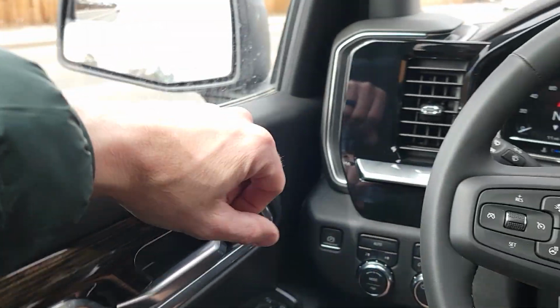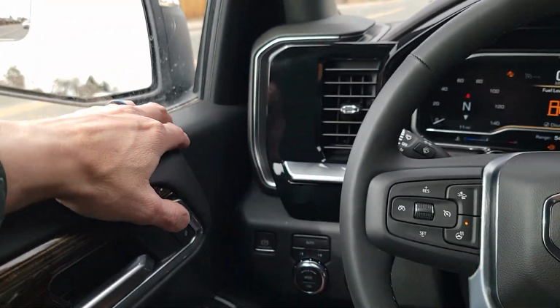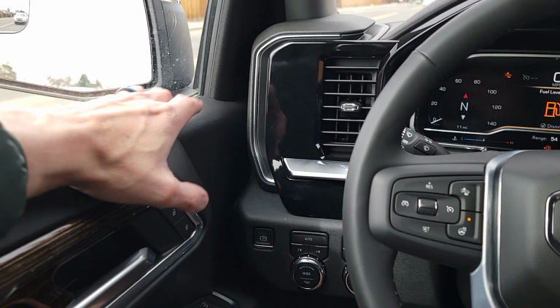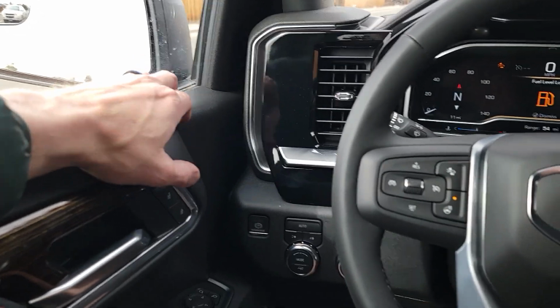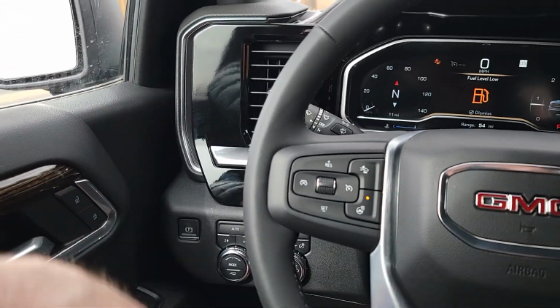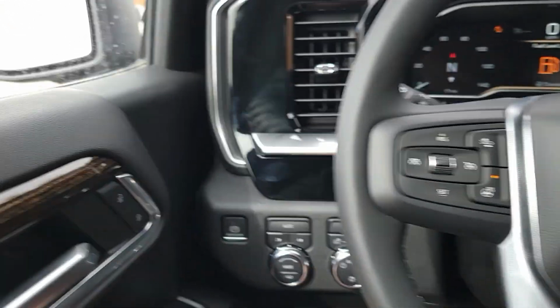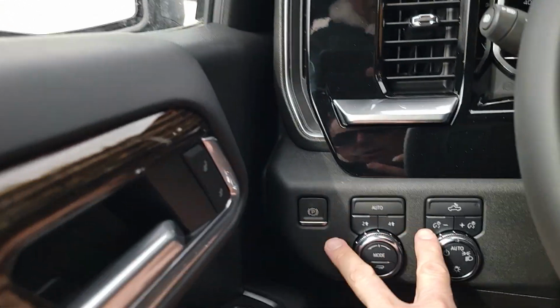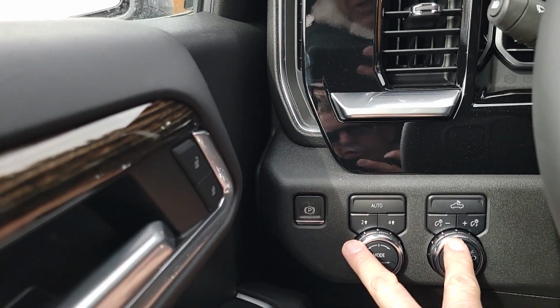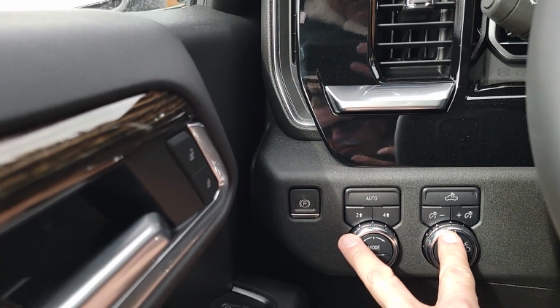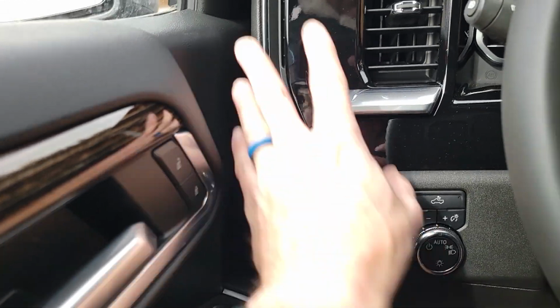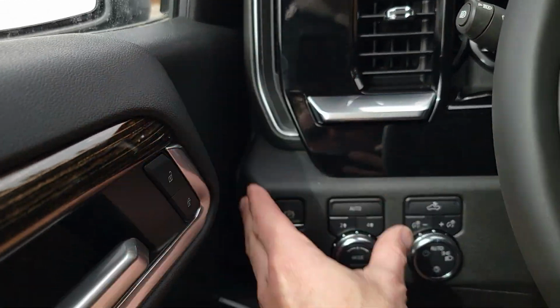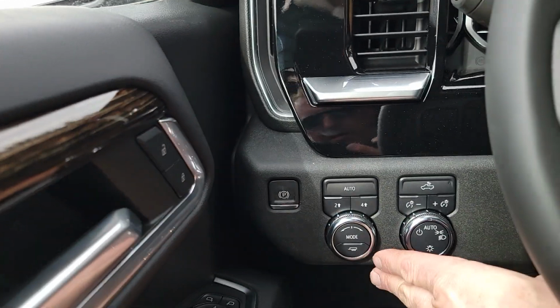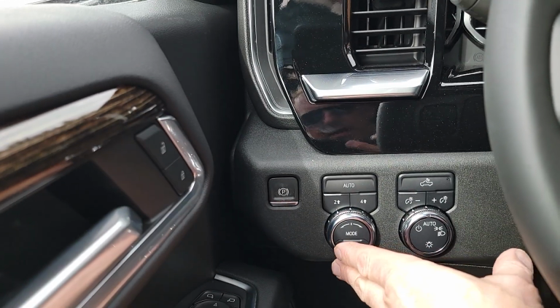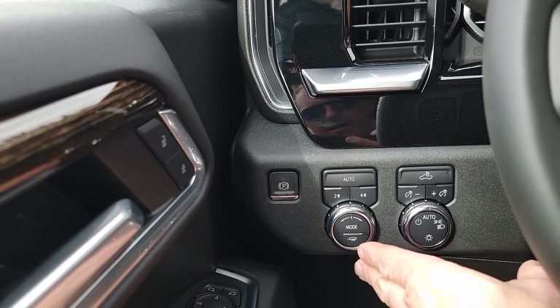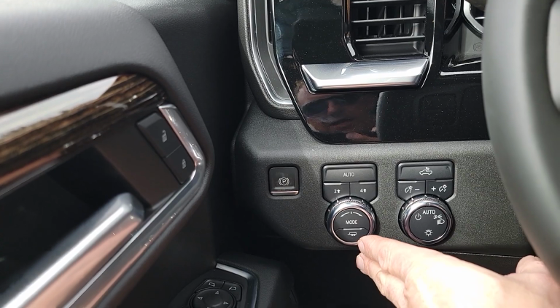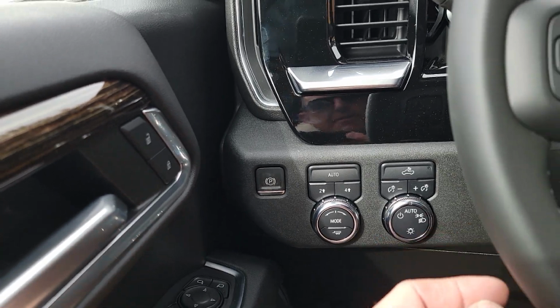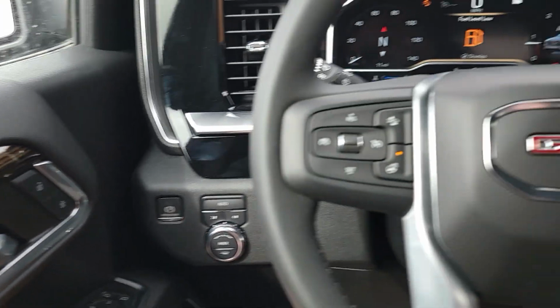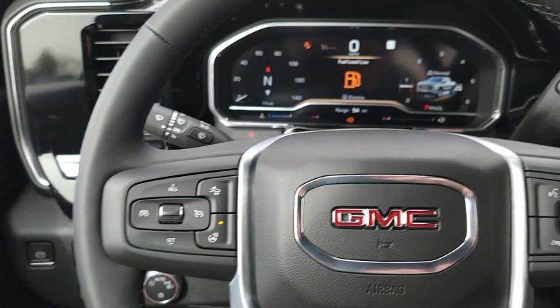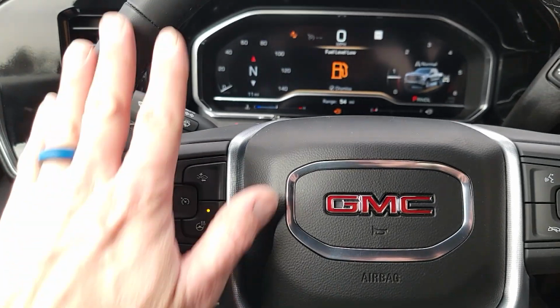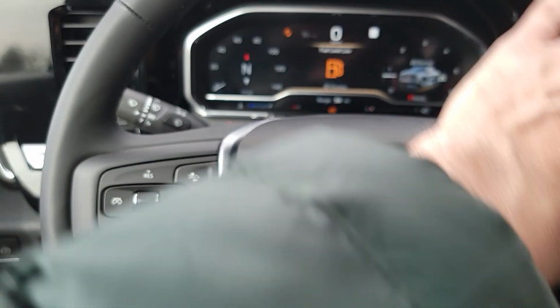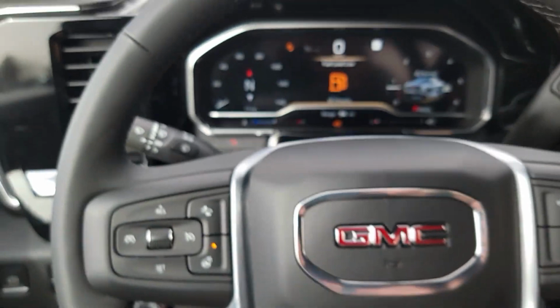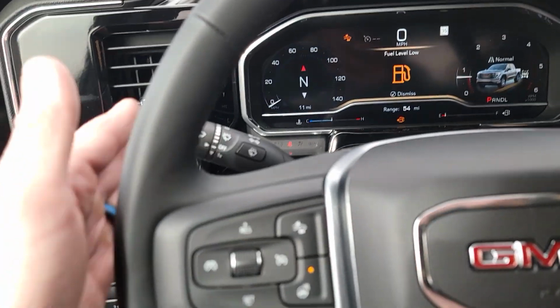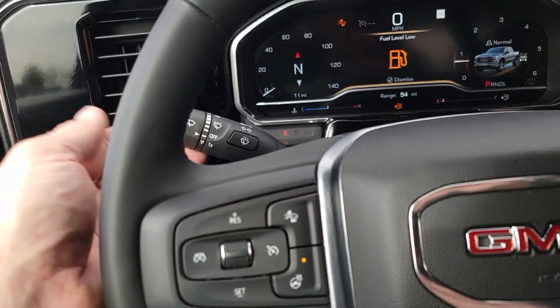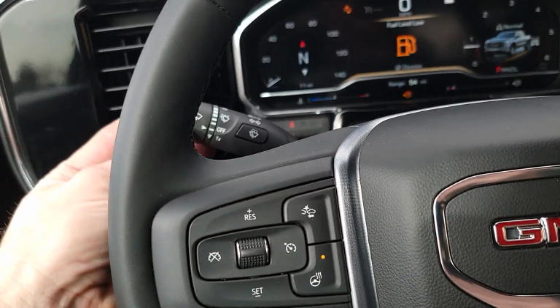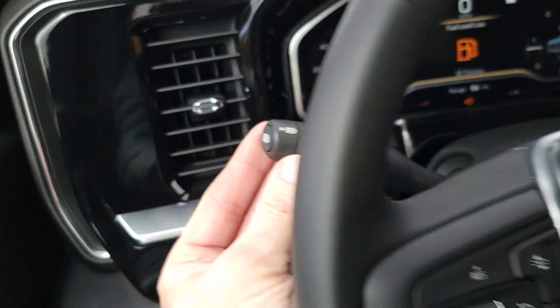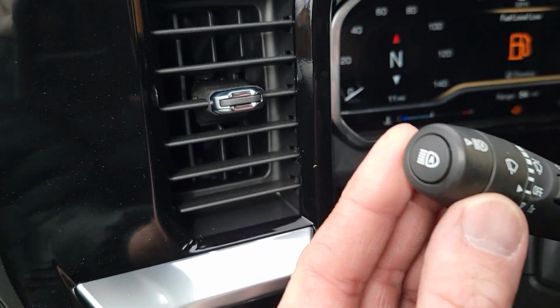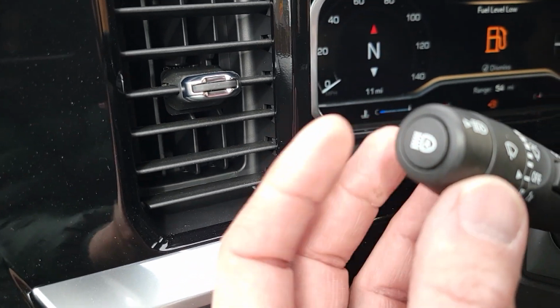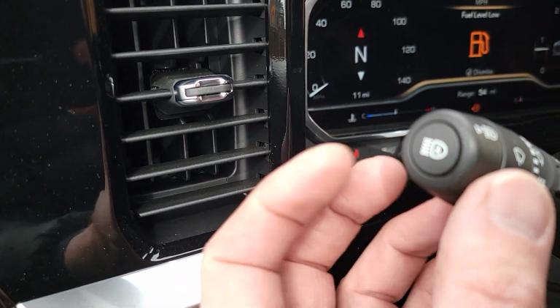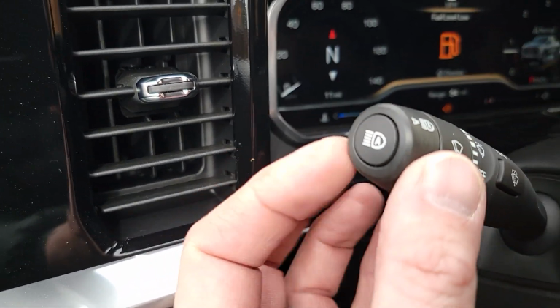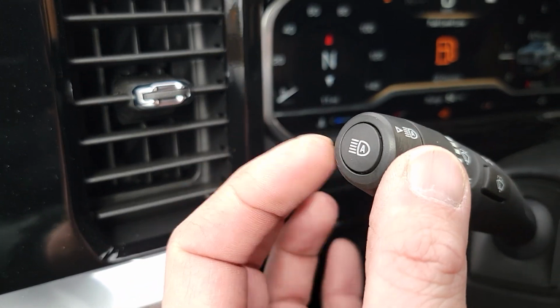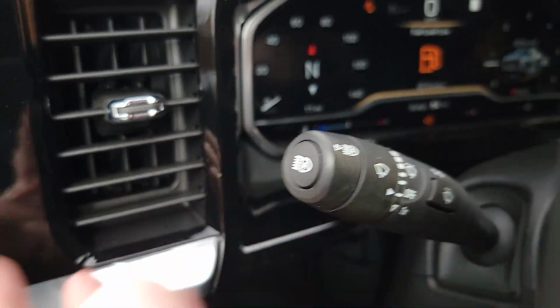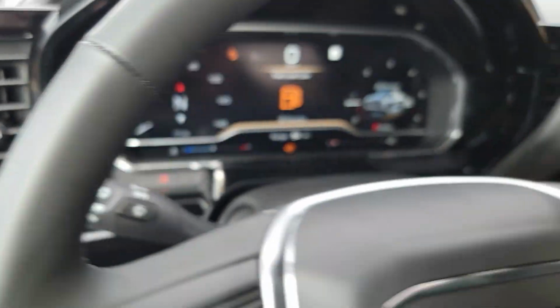If you like putting your elbow up on the door, that's good. Carryover switches from last year — they just moved them from here down to here on the HD. Steering wheel is carryover, multi-sticks are carryover, but right there is my favorite thing: auto high beams will be there in the 24.